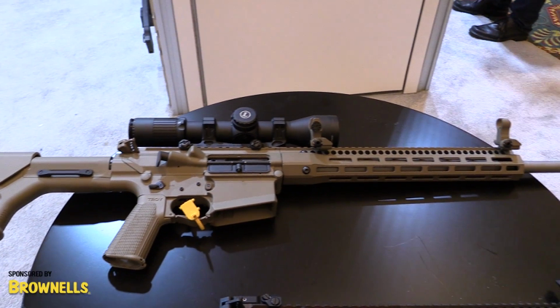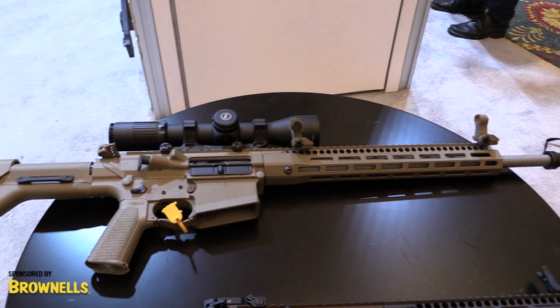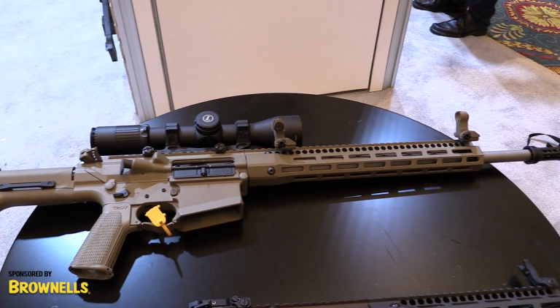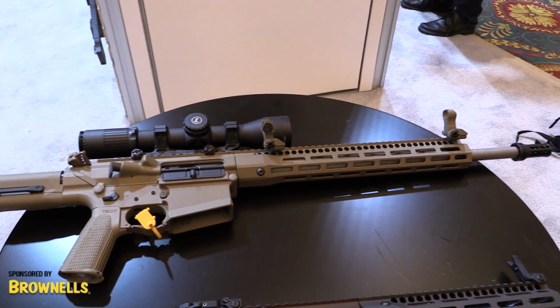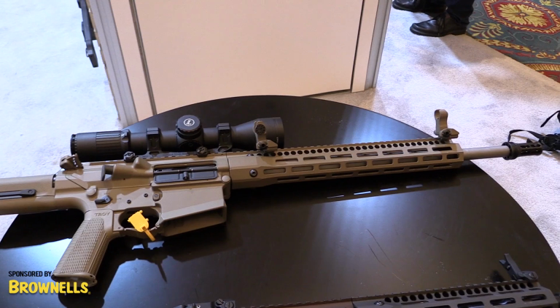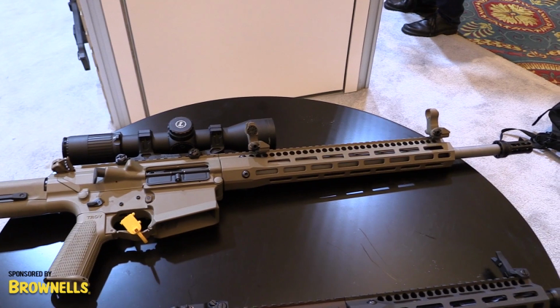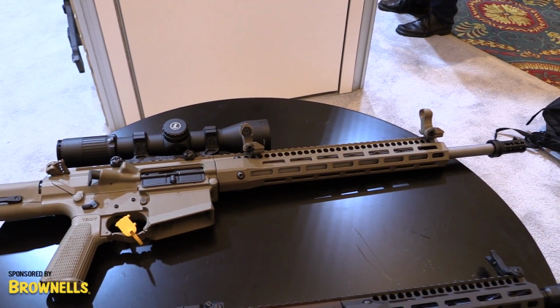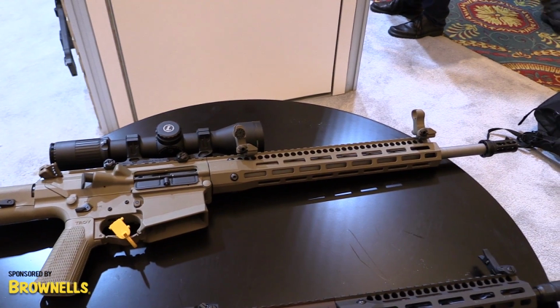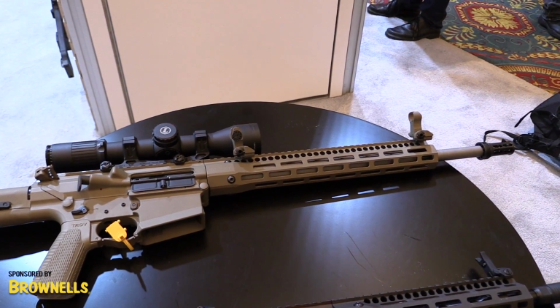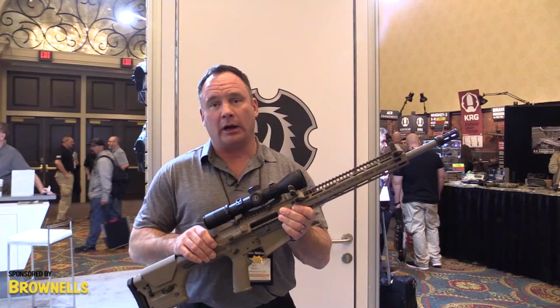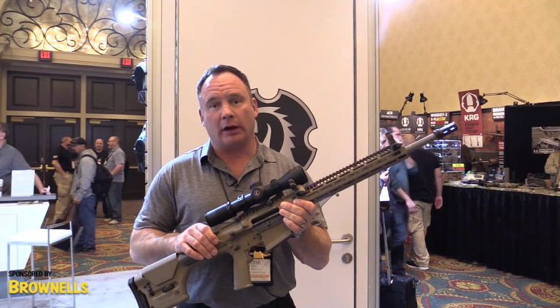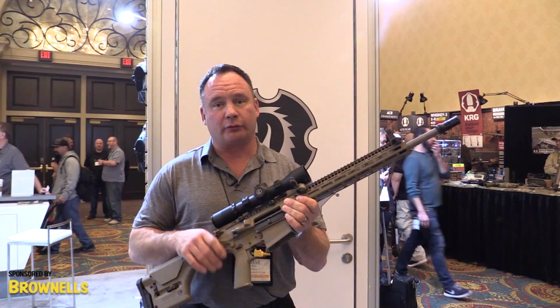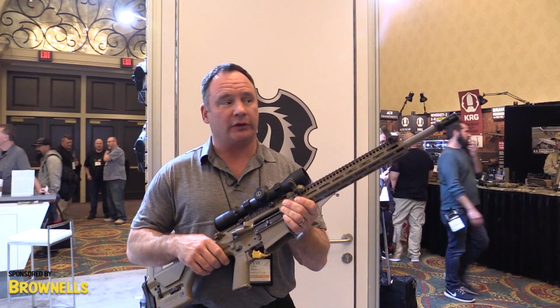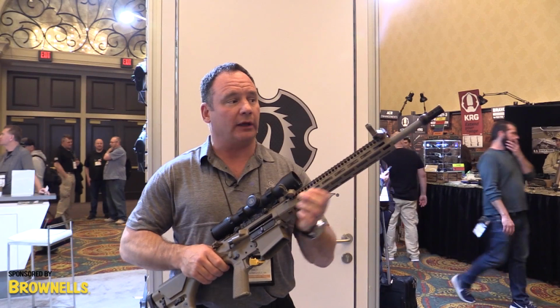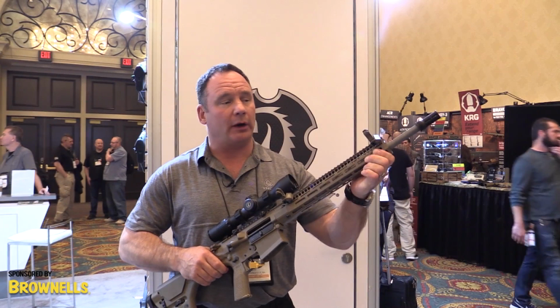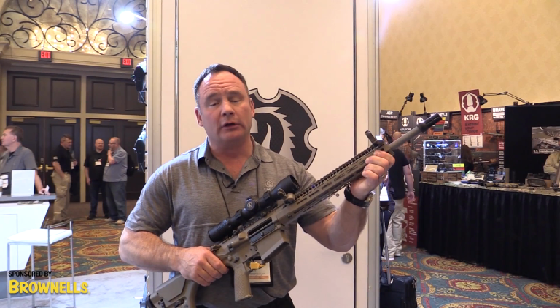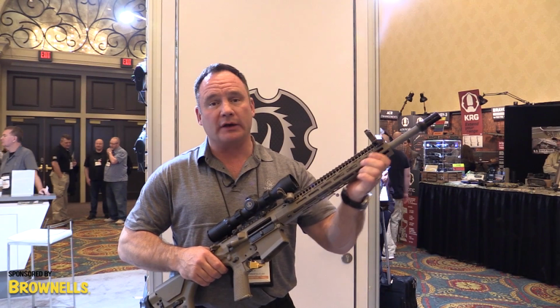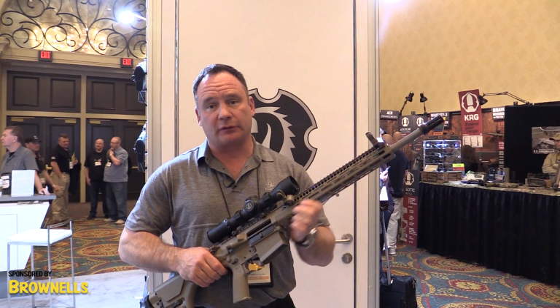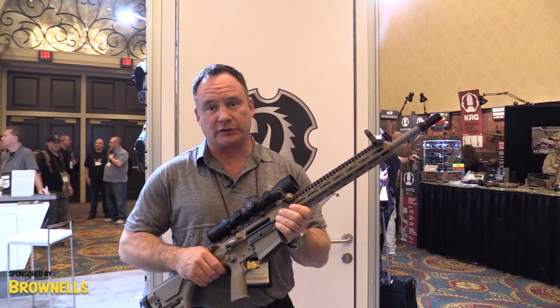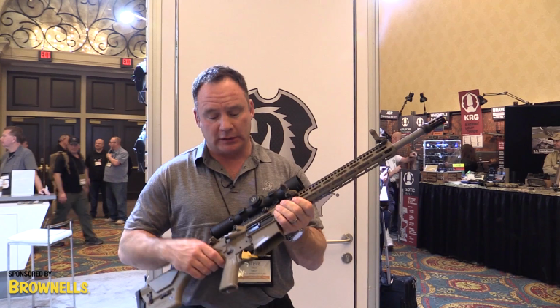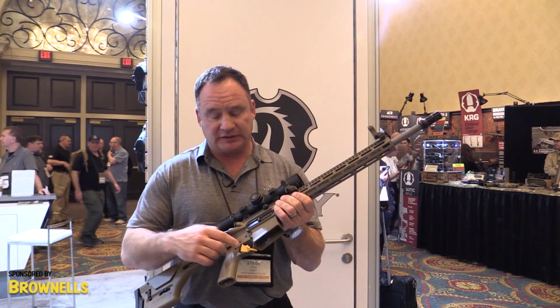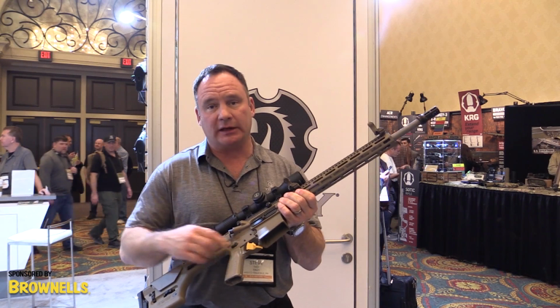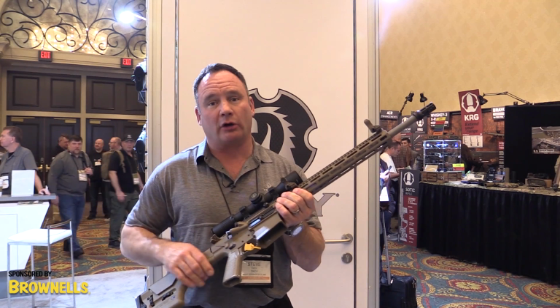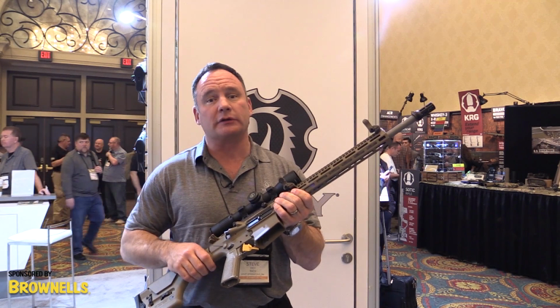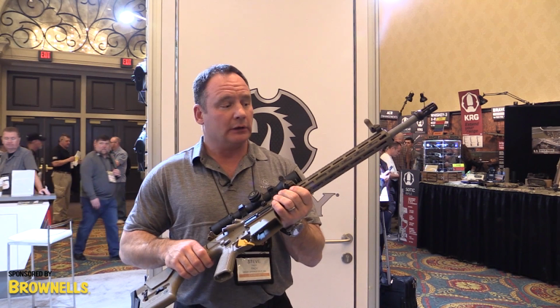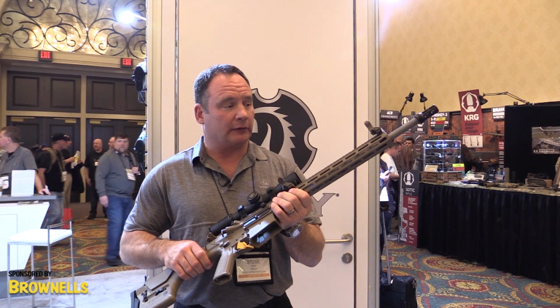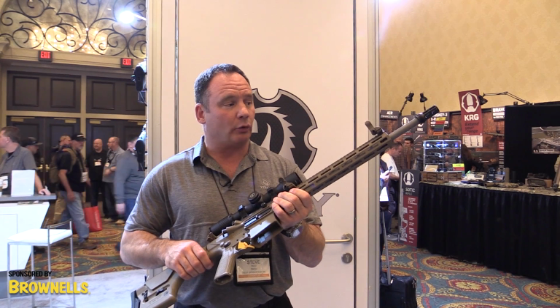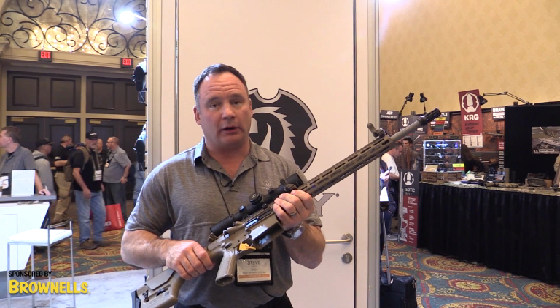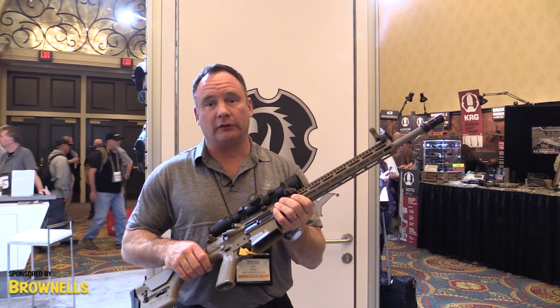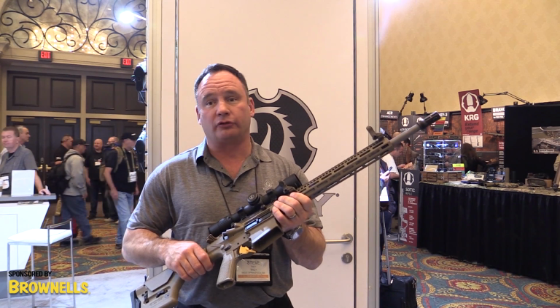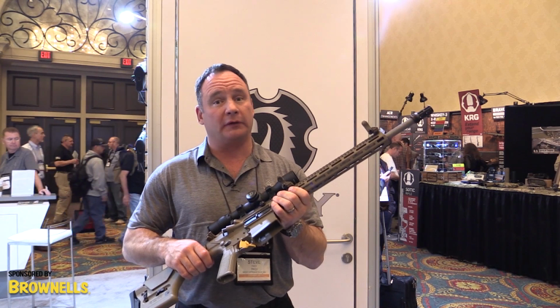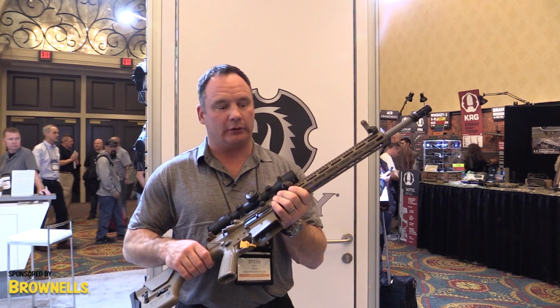This is the DMR variant with an 18-inch barrel. We've teamed on all of our high-end rifles with Ballistic Advantage for barrels, OSS for suppressors, and CMC for all triggers. That's been a great pairing, and these guns shoot phenomenally.